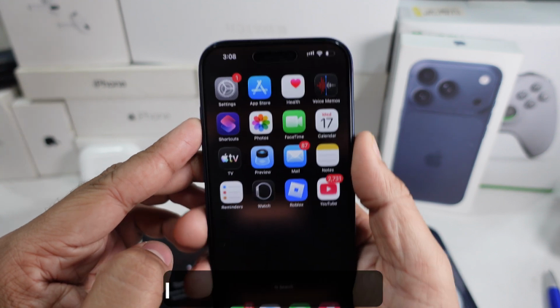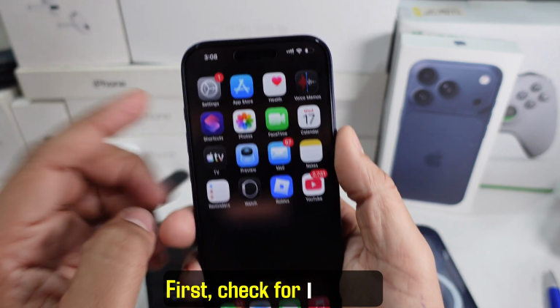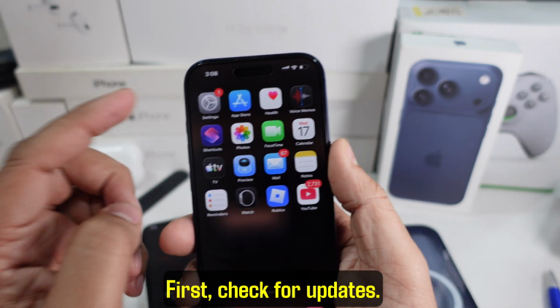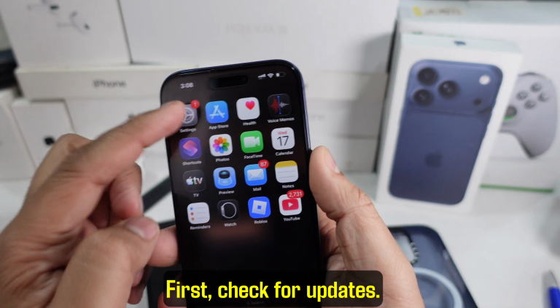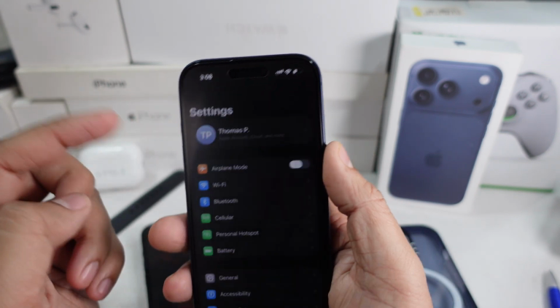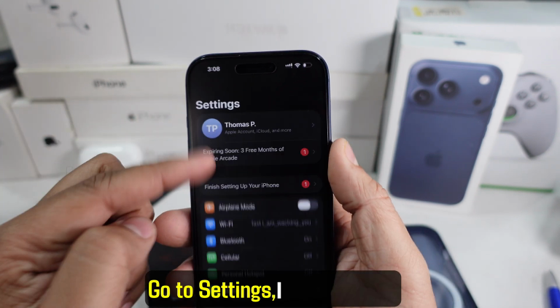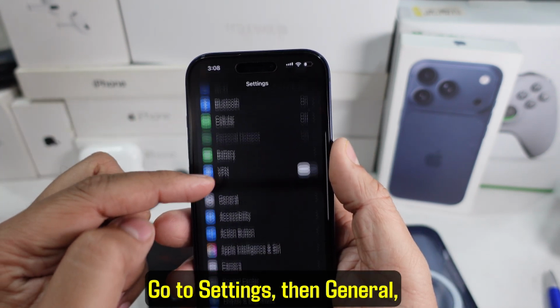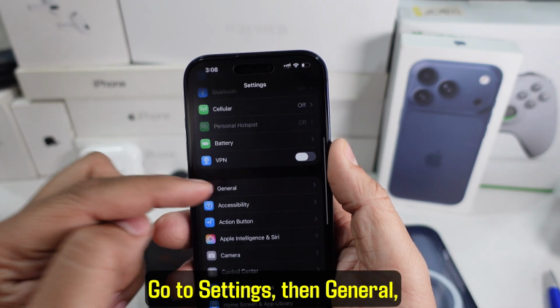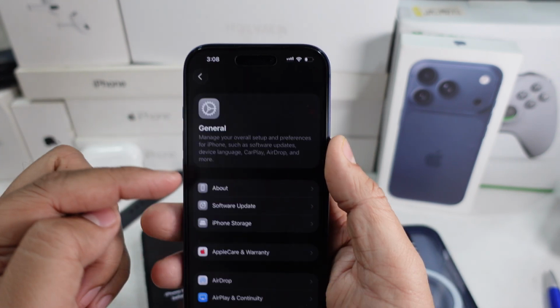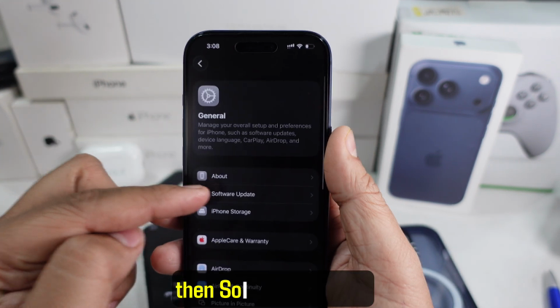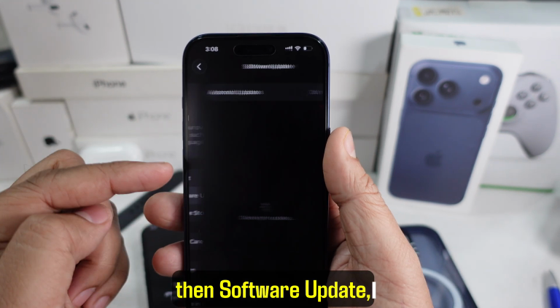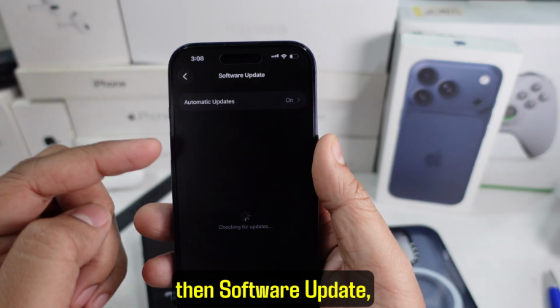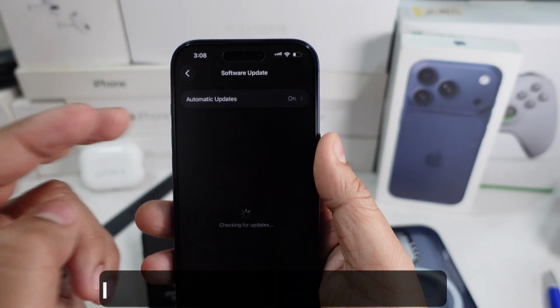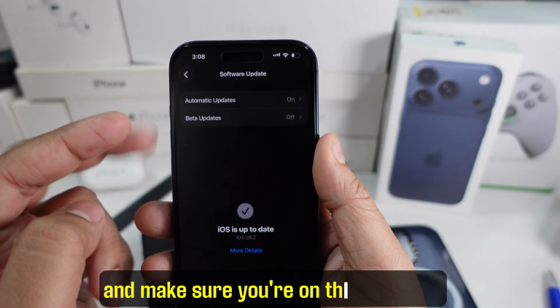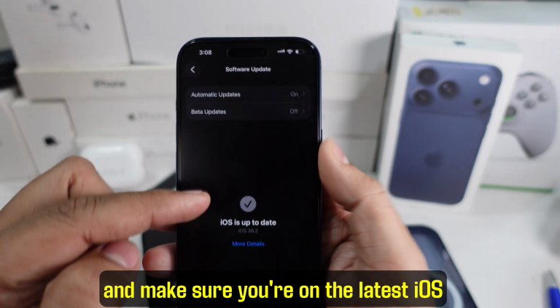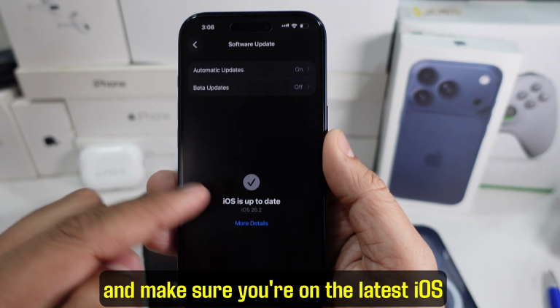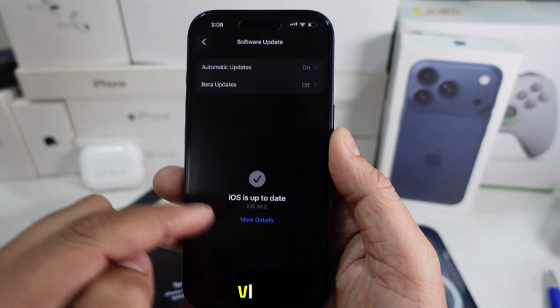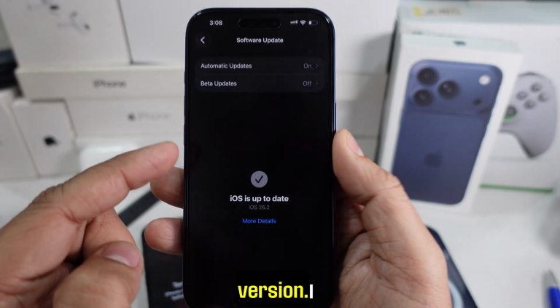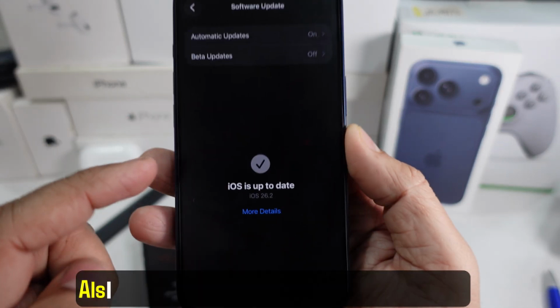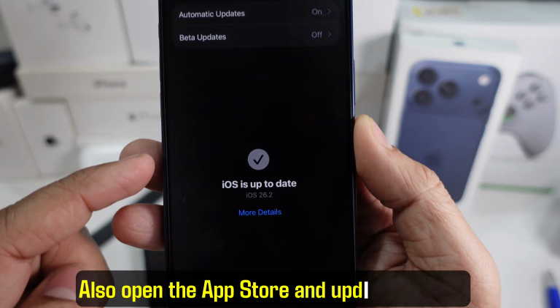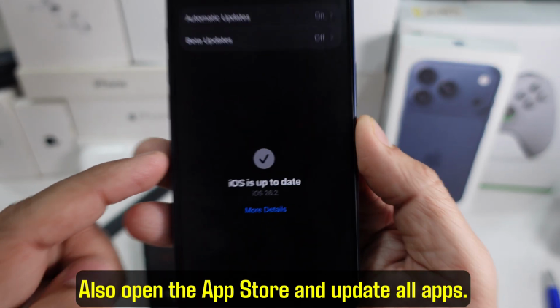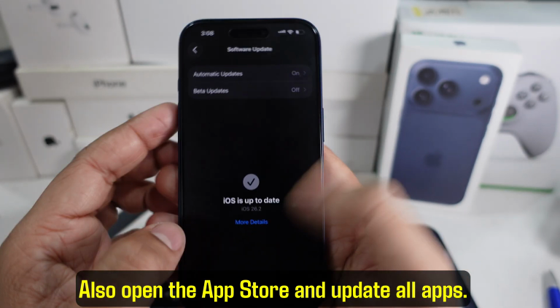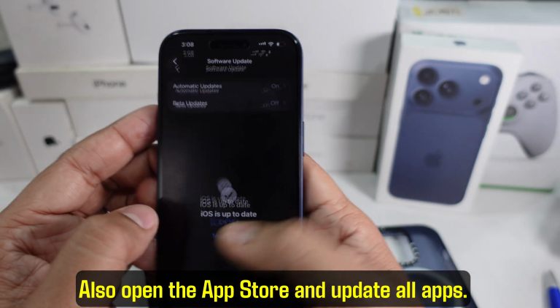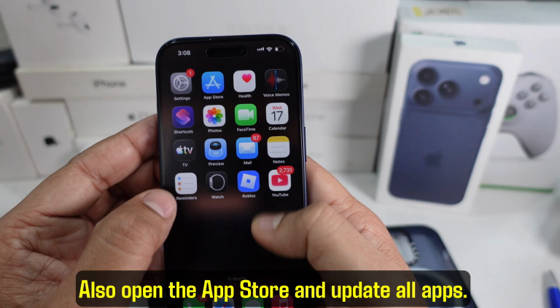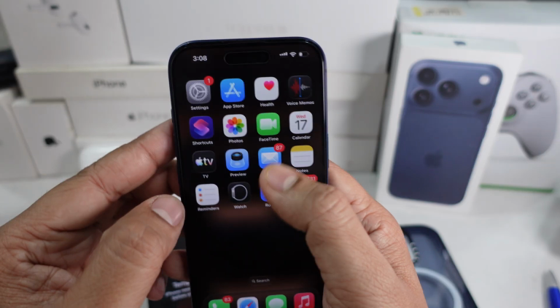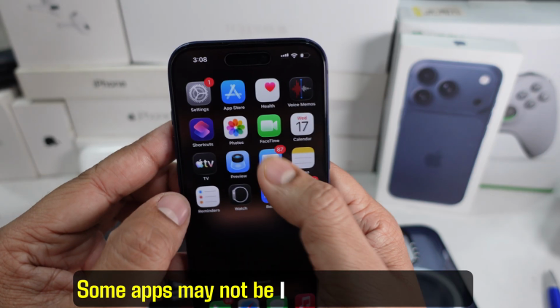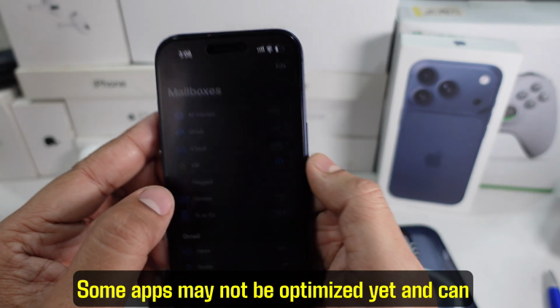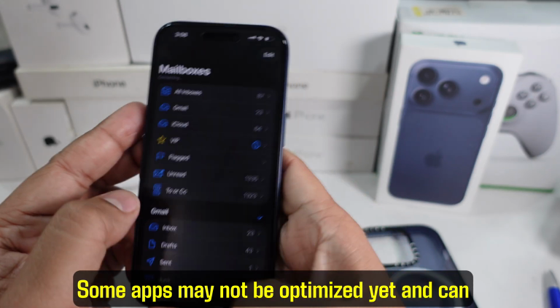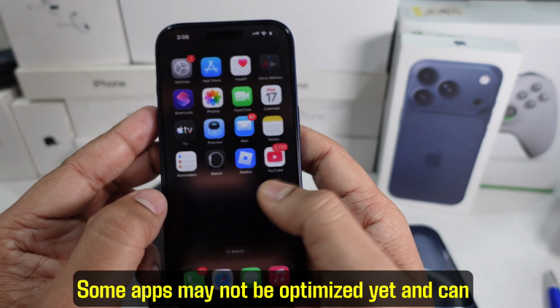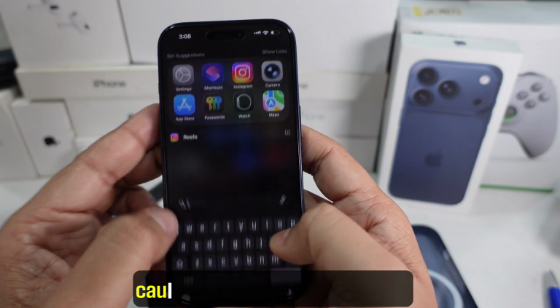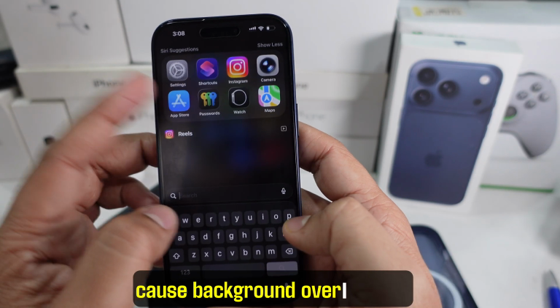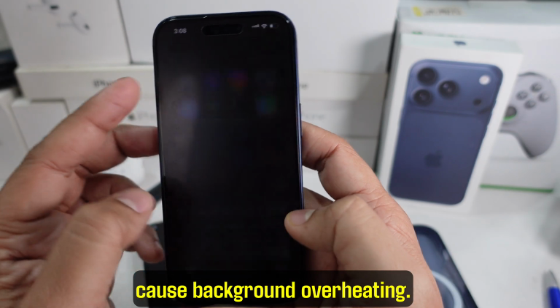First, check for updates. Go to Settings, then General, then Software Update, and make sure you're on the latest iOS version. Also open the App Store and update all apps. Some apps may not be optimized yet and can cause background overheating.